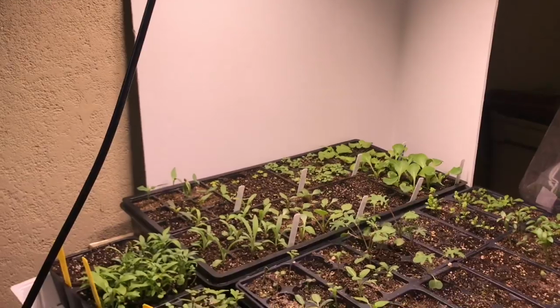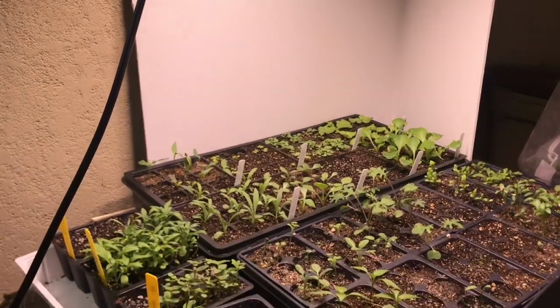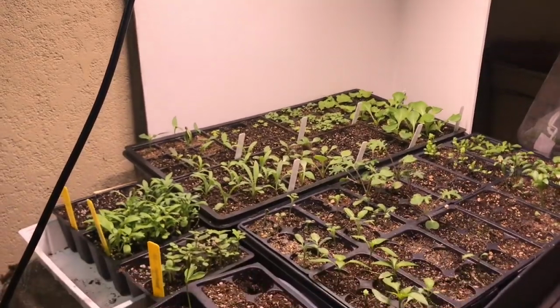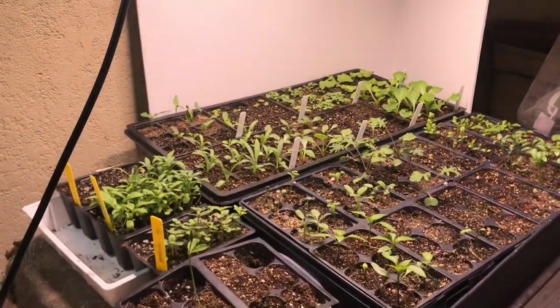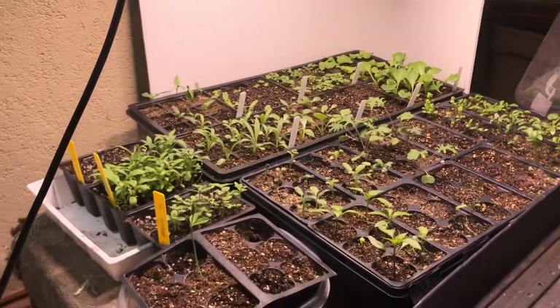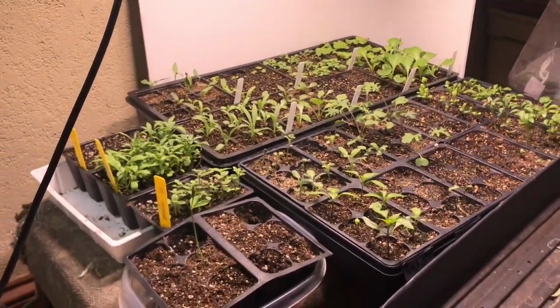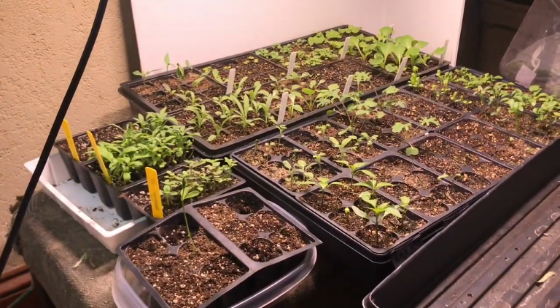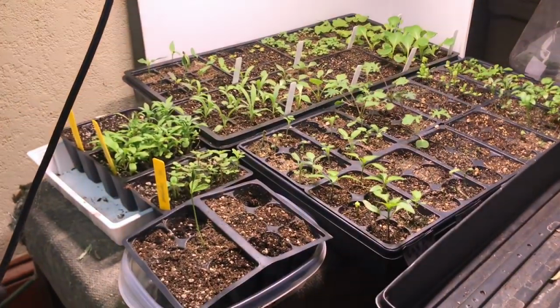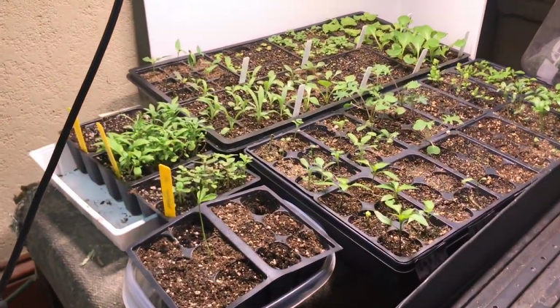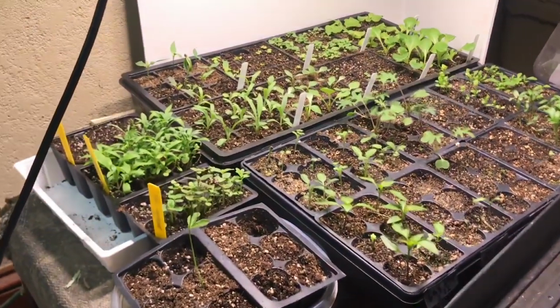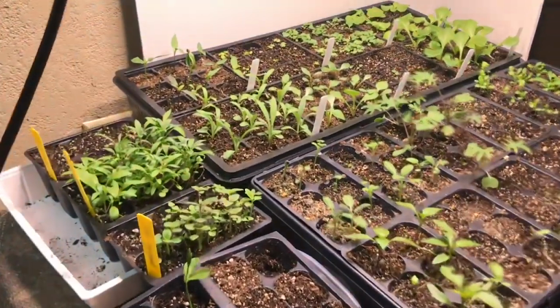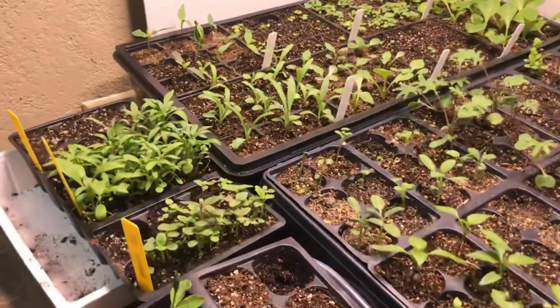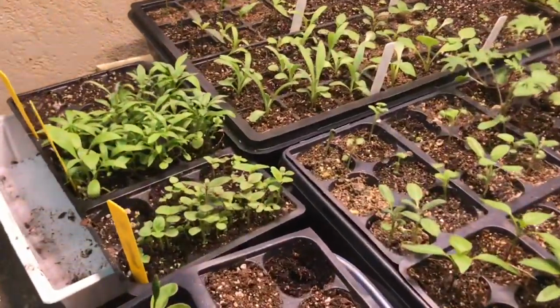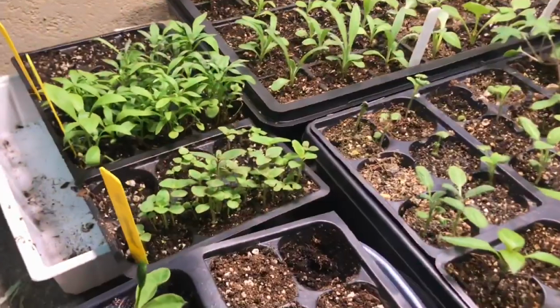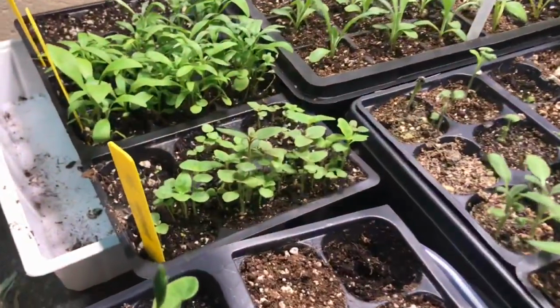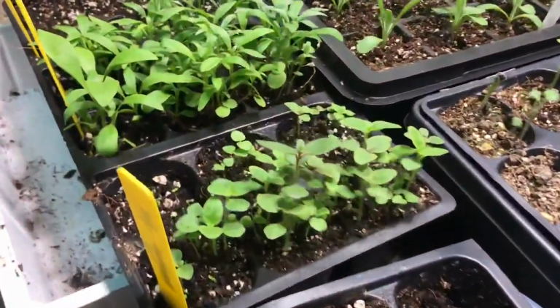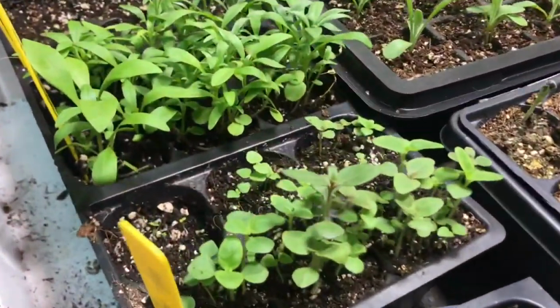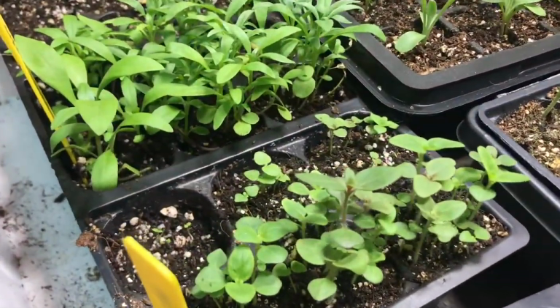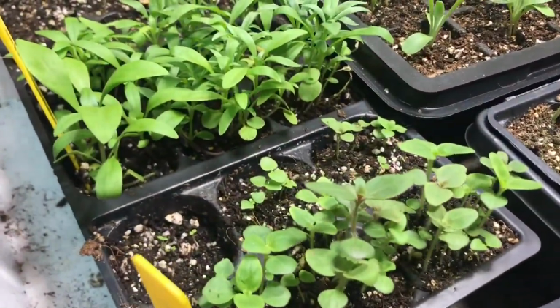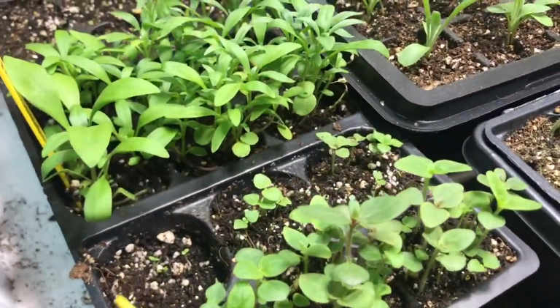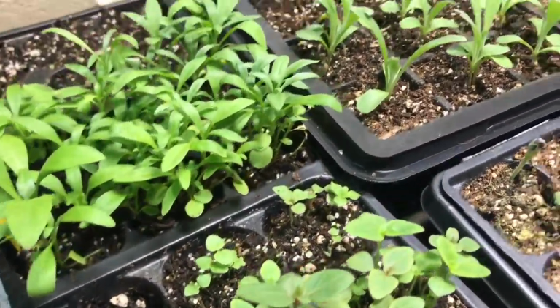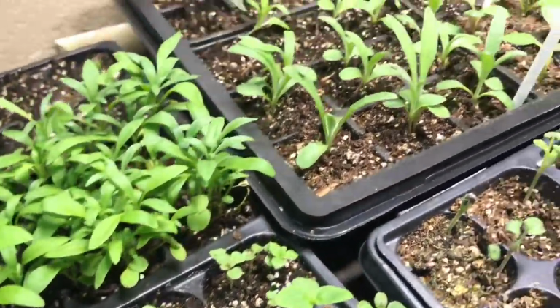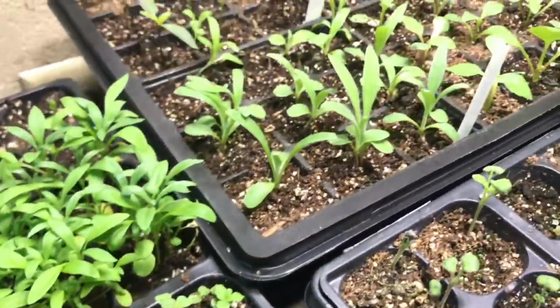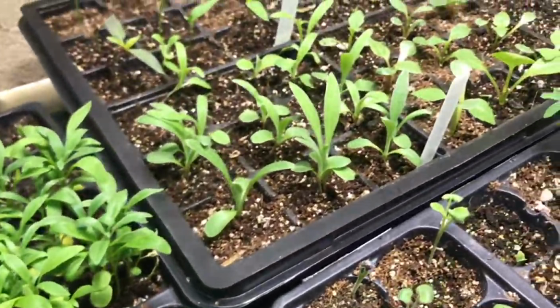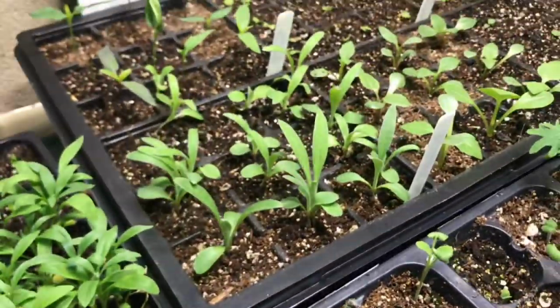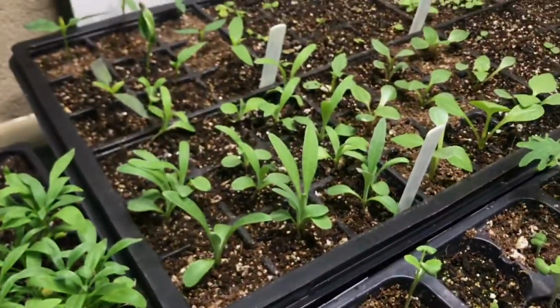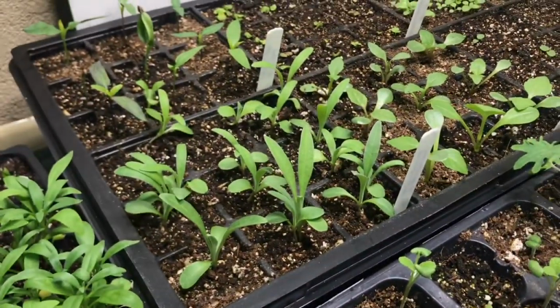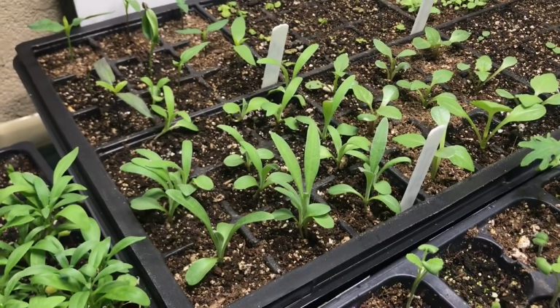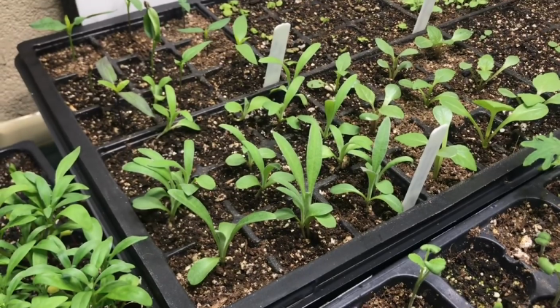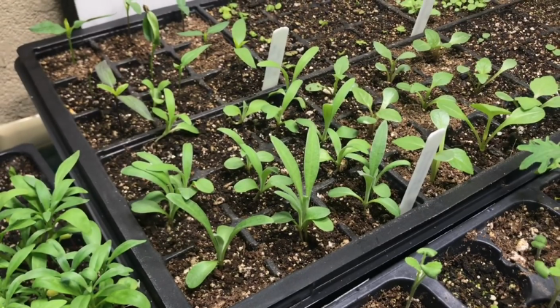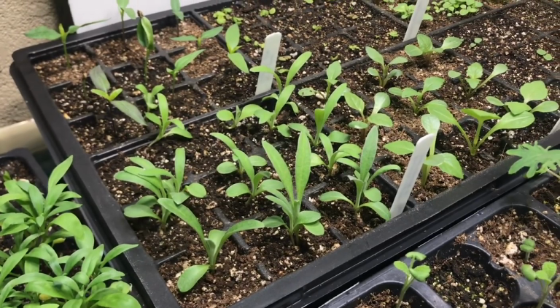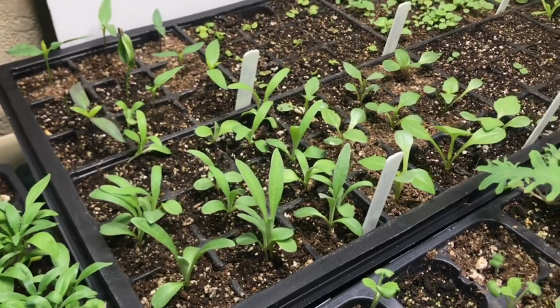The new light from Hidden Harvest has been maintaining all of these seeds really well and from quite a distance away from them, so I was very impressed with that. As you can see, everything's doing really well. These are a lot of annual flowers.